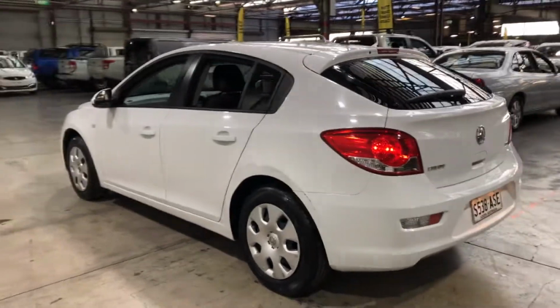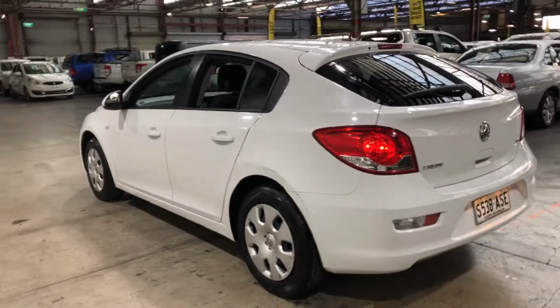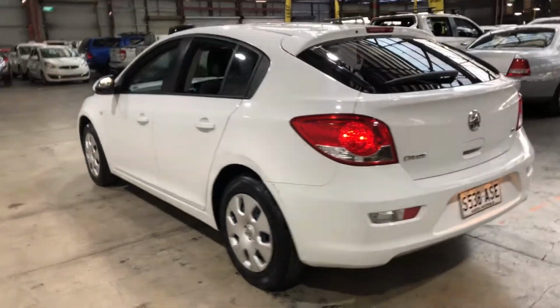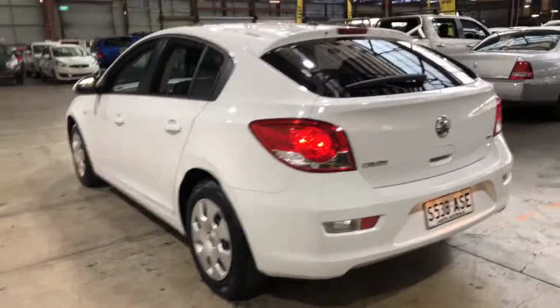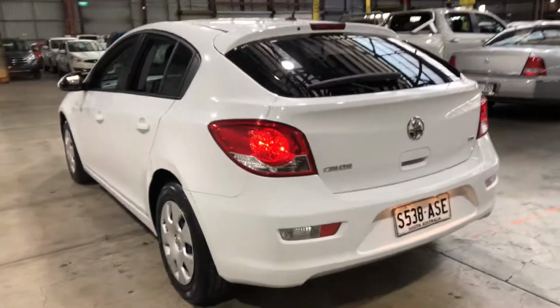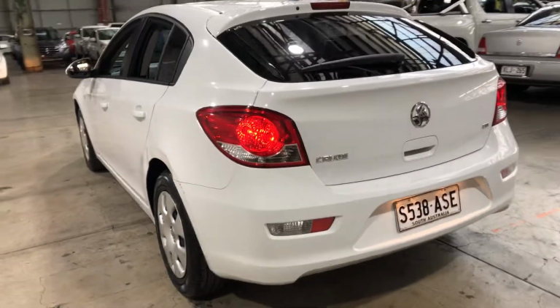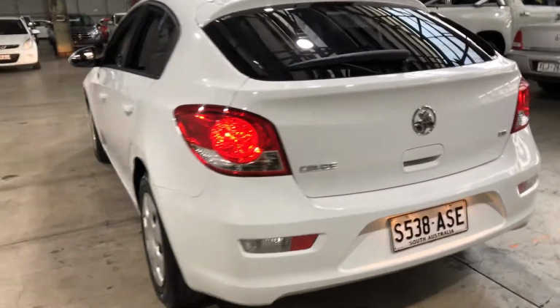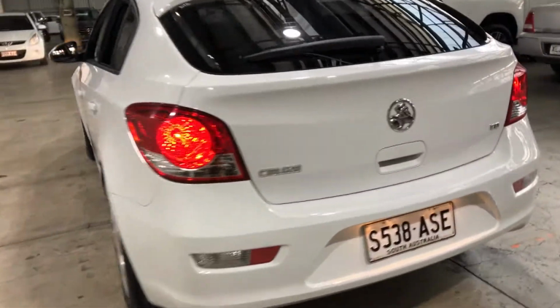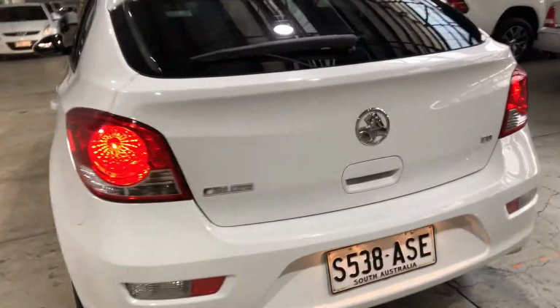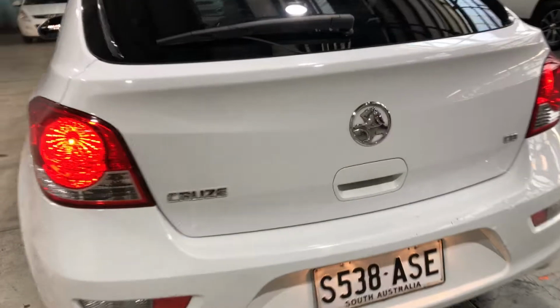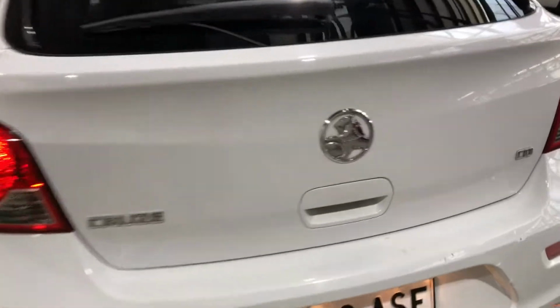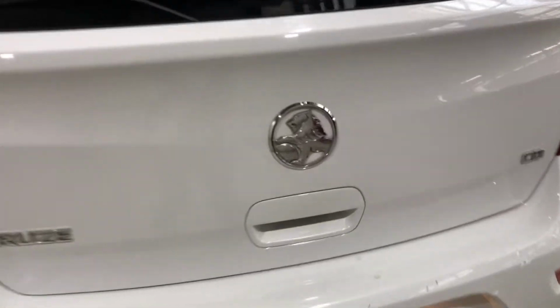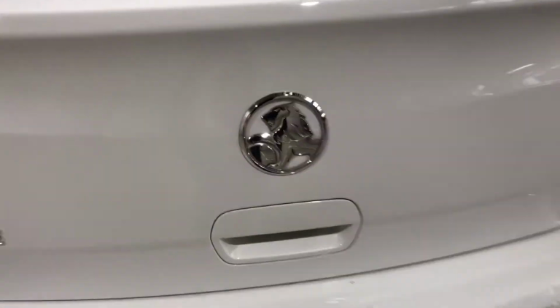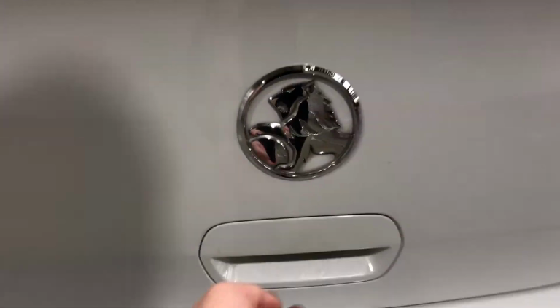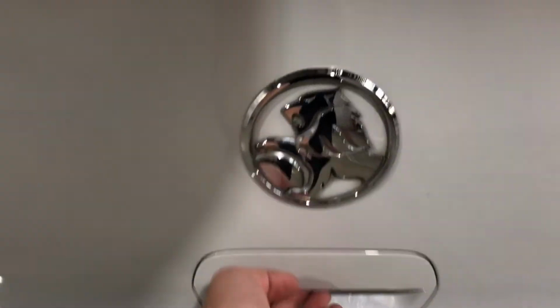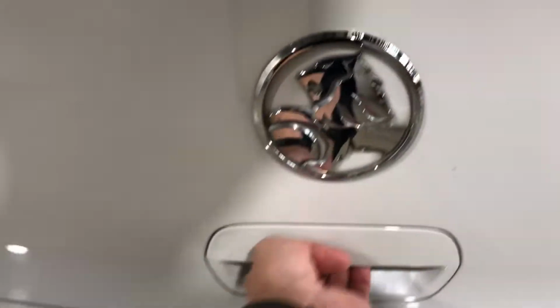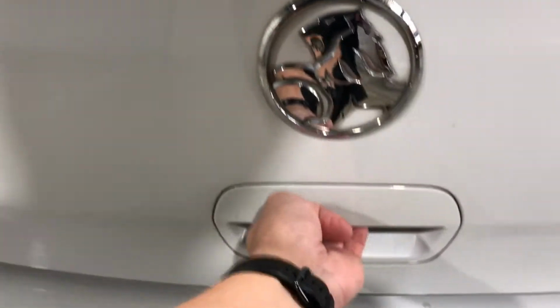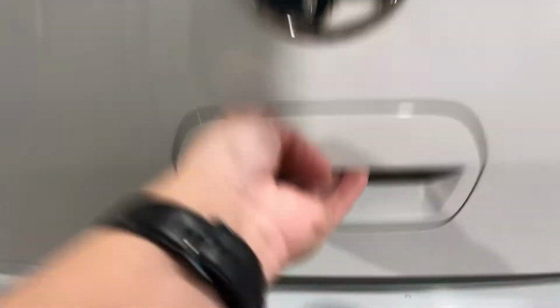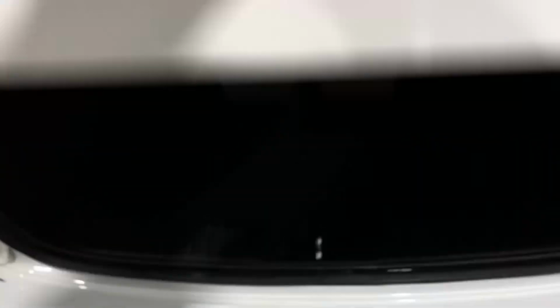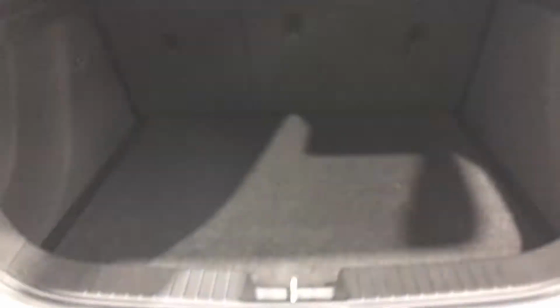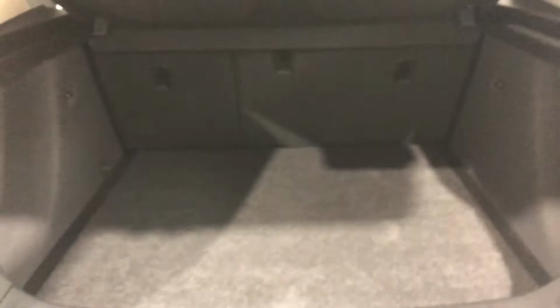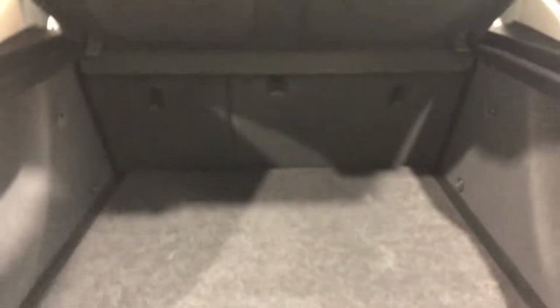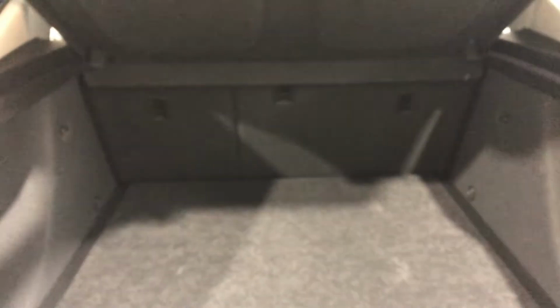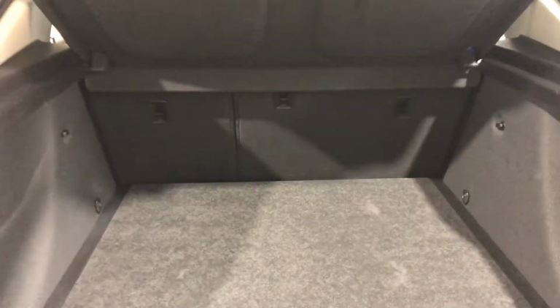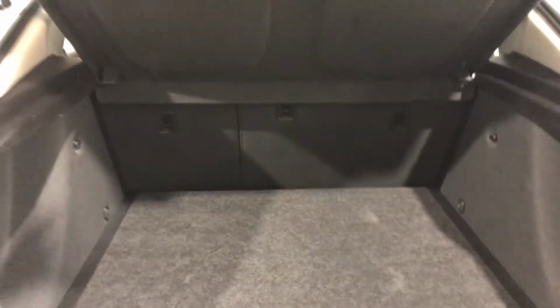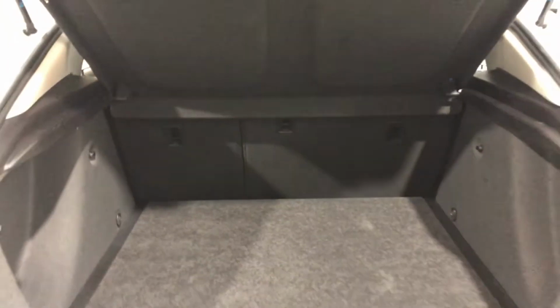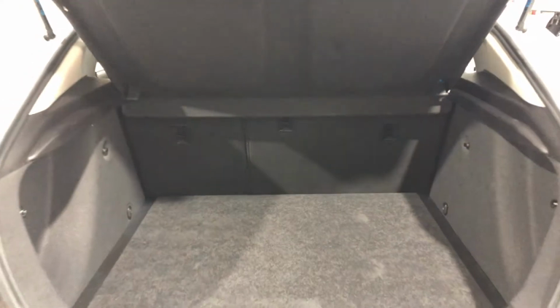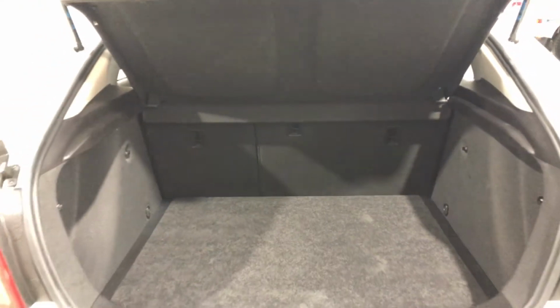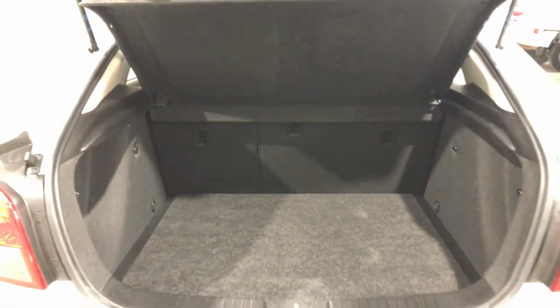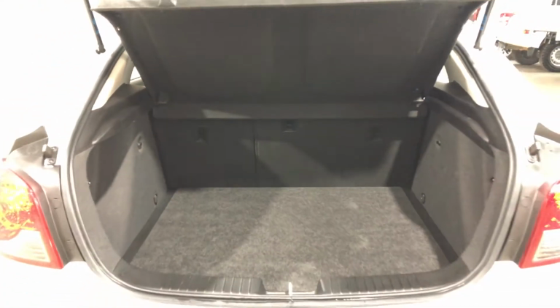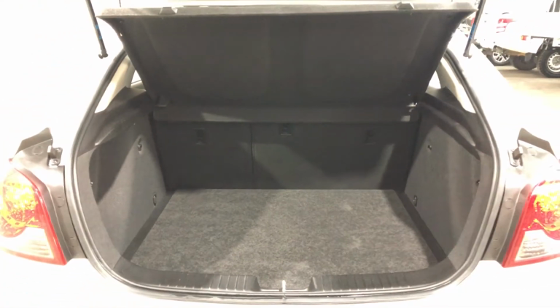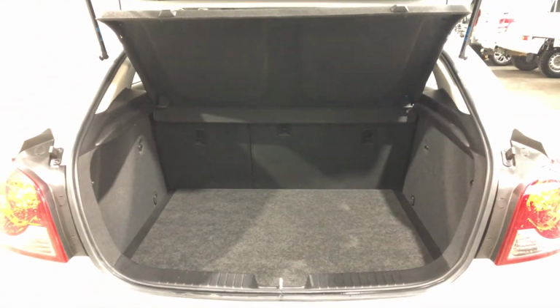As we jump inside the boot here — being a small five-door hatch, you'll be quite surprised by the amount of boot space you've got out of the back. If you ever need more space, the two back seats do fold down.